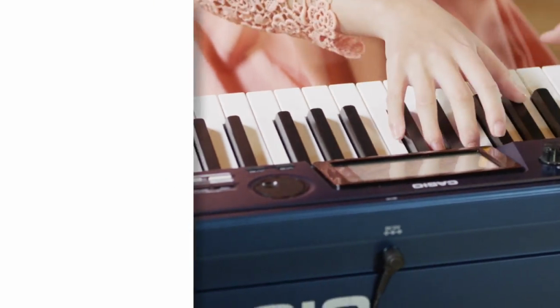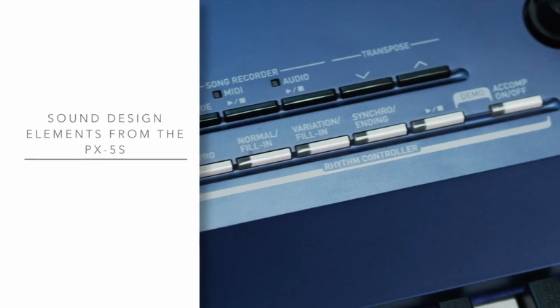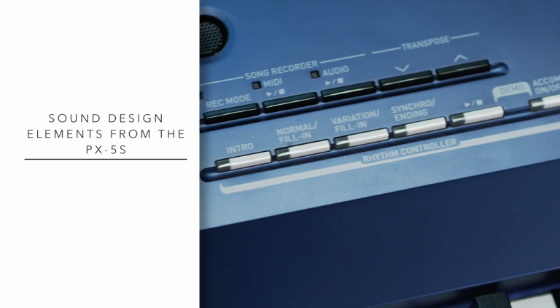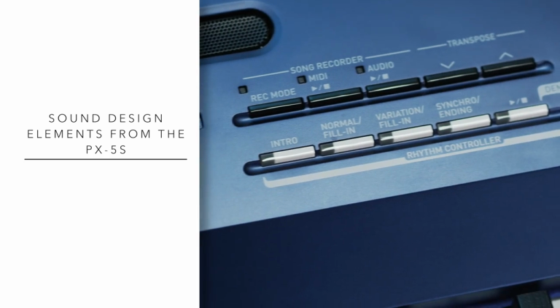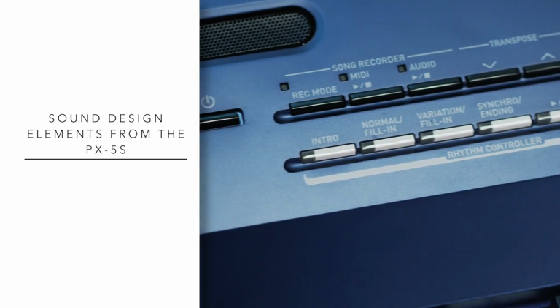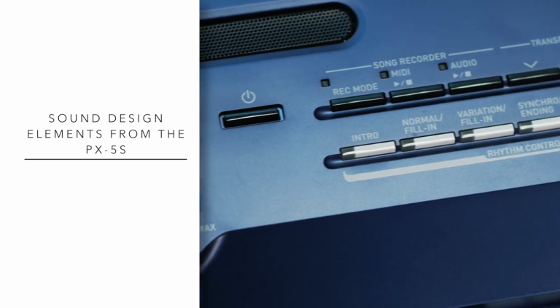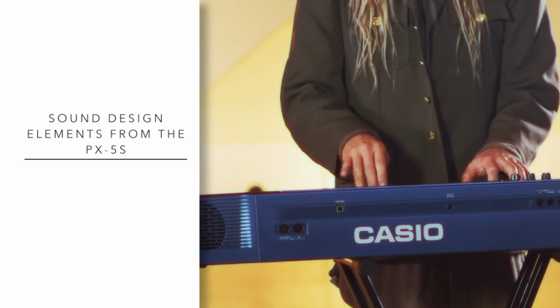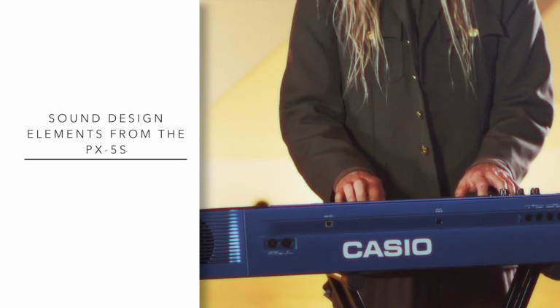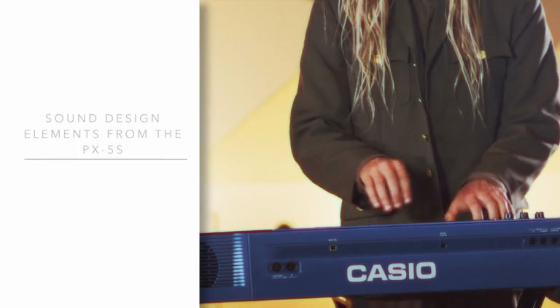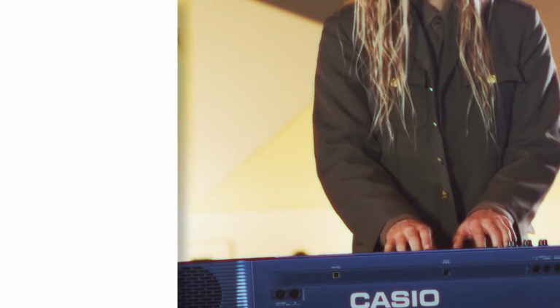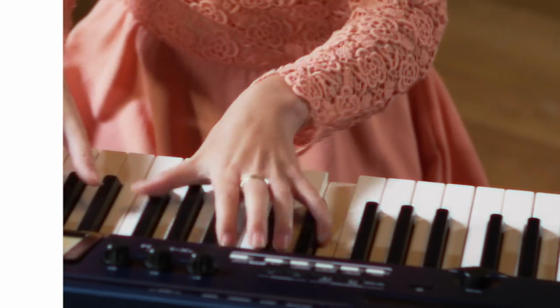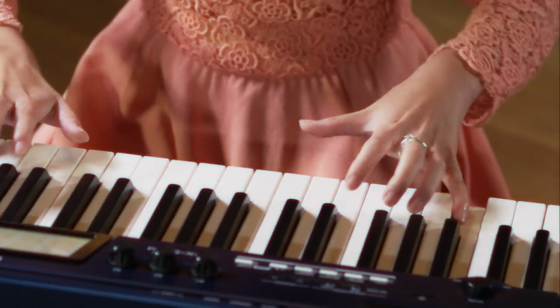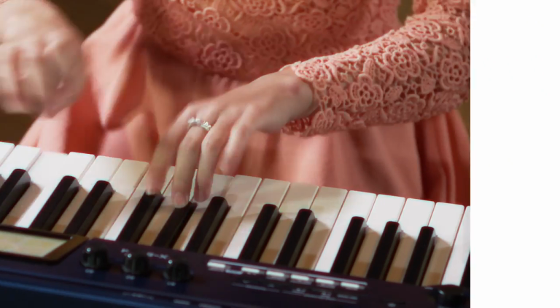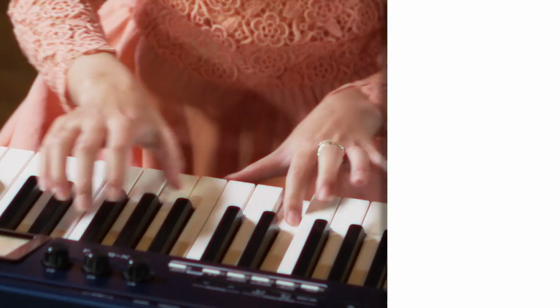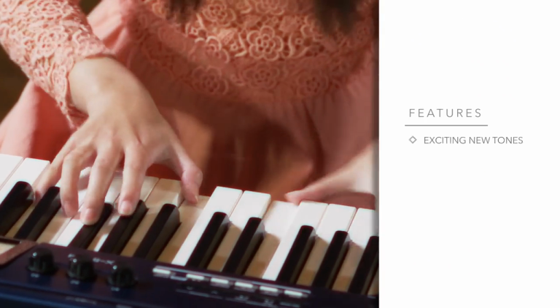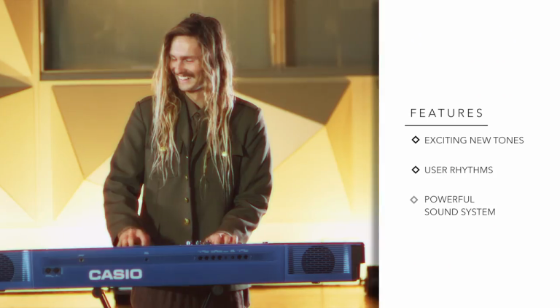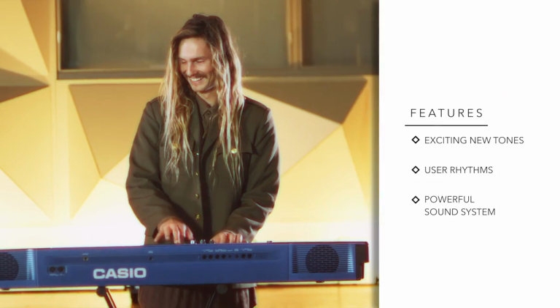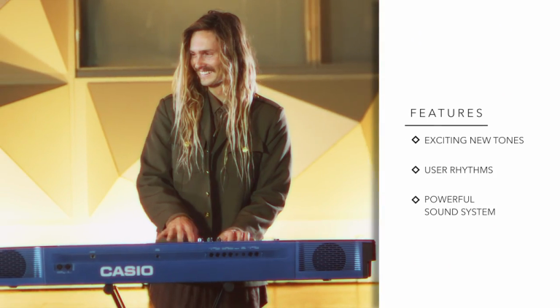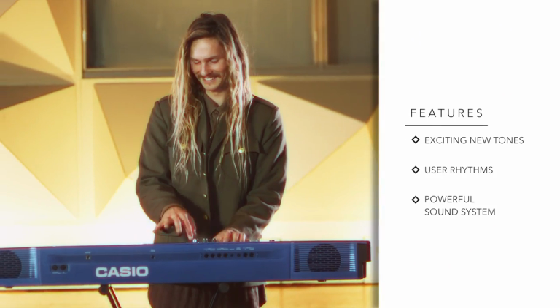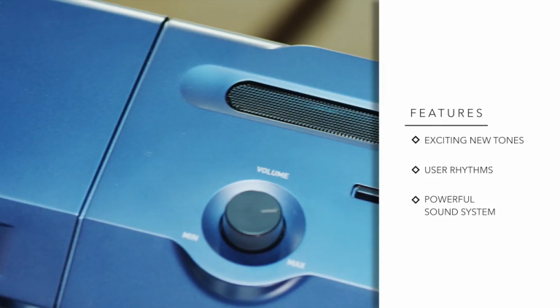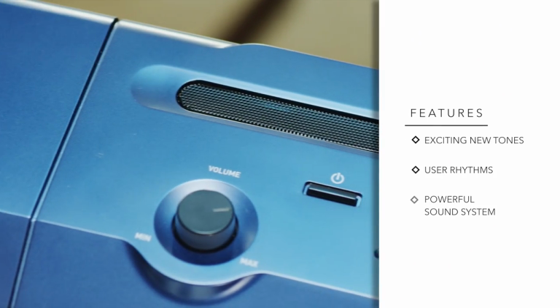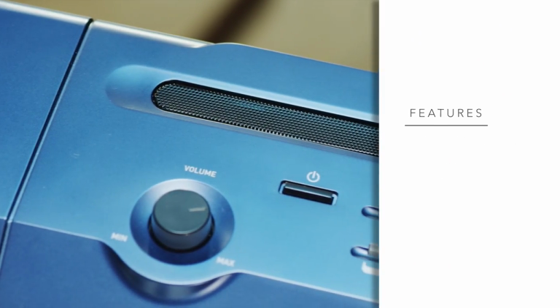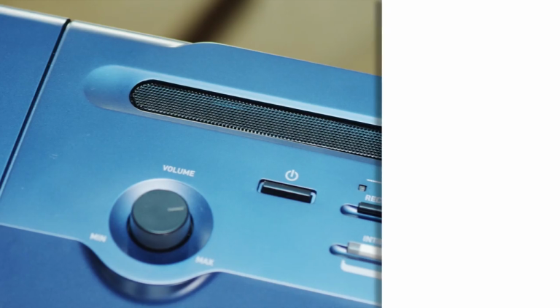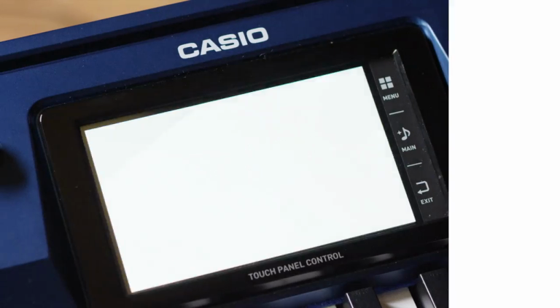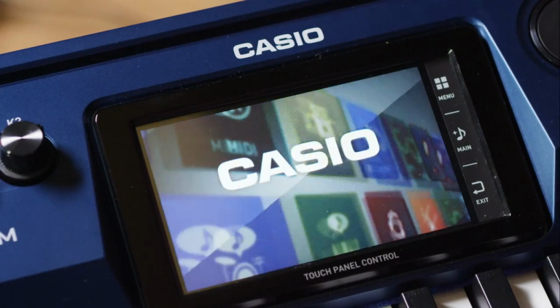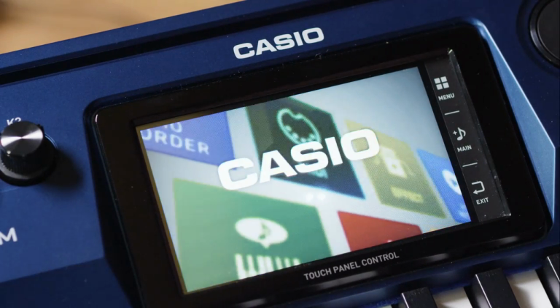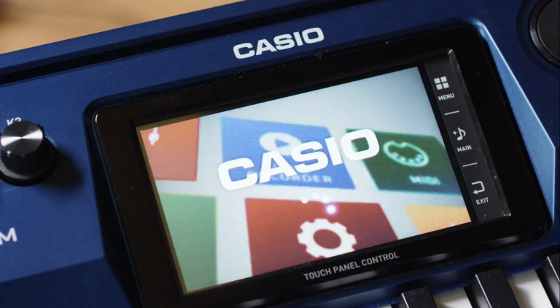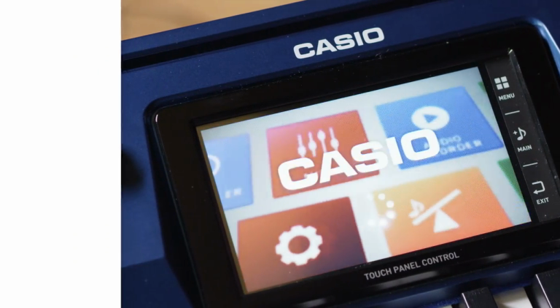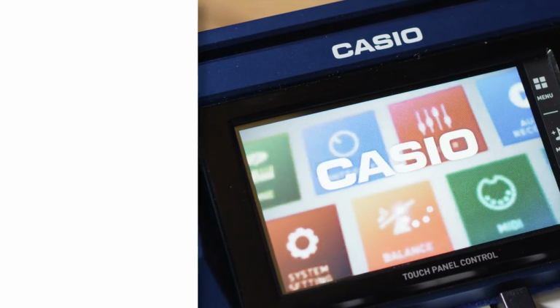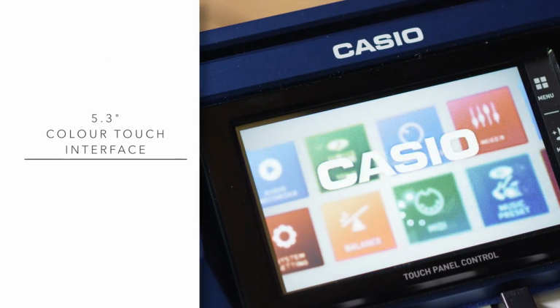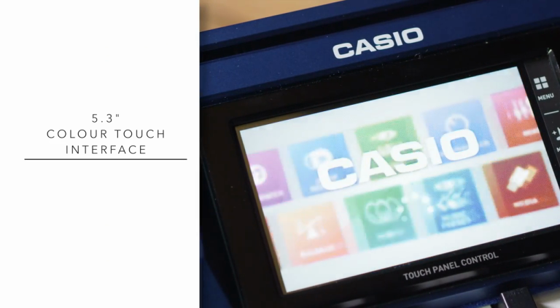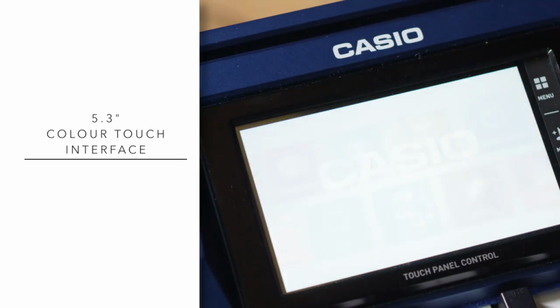Featuring many of the sound design elements of the award-winning PX5S, the PX560M adds new tones, user-programmable rhythms, built-in speakers, and more — all centered around an incredible, easy-to-use 5.3-inch color-touch interface.